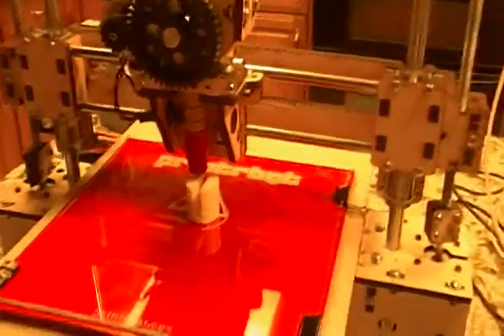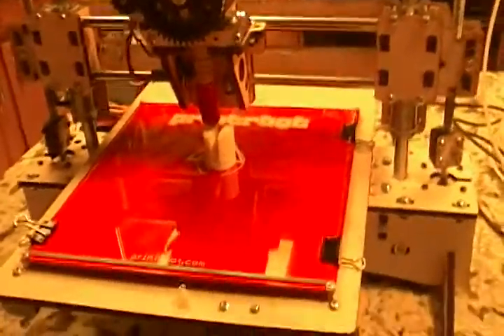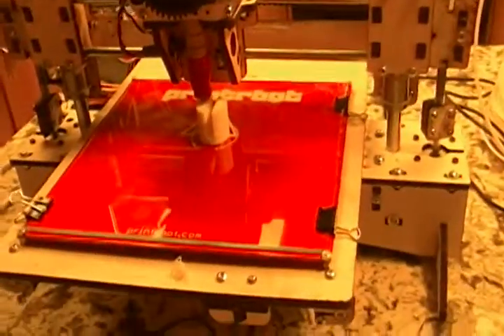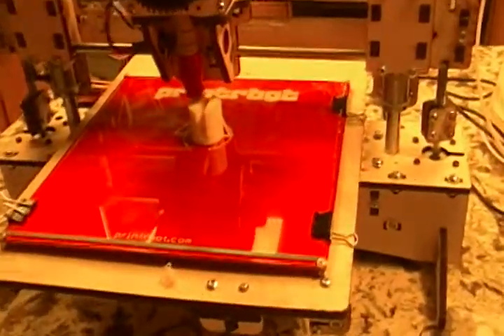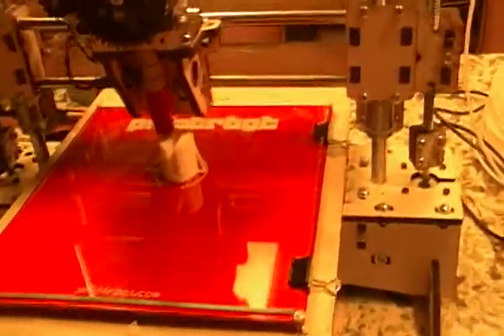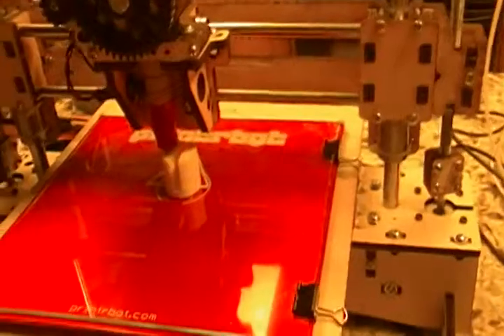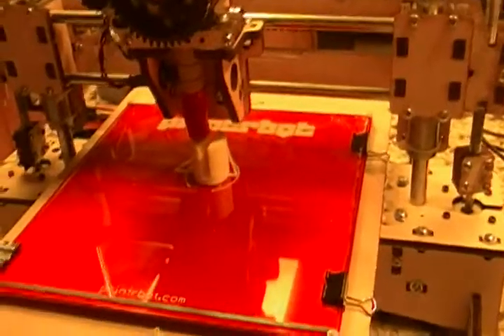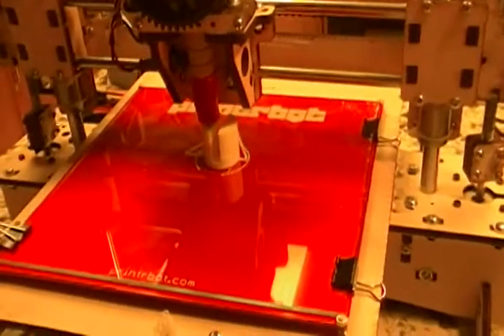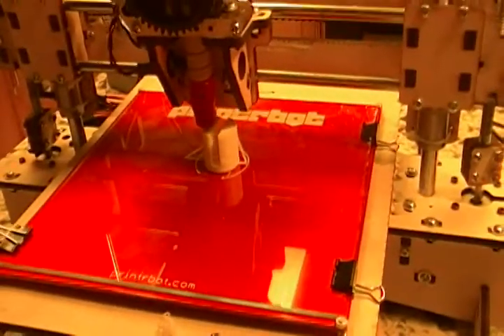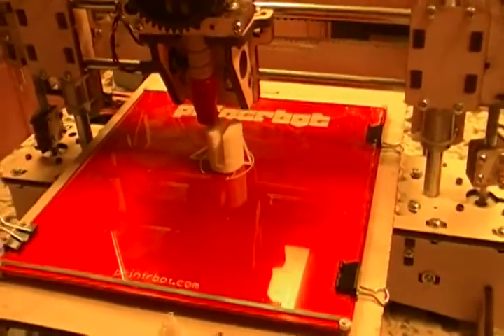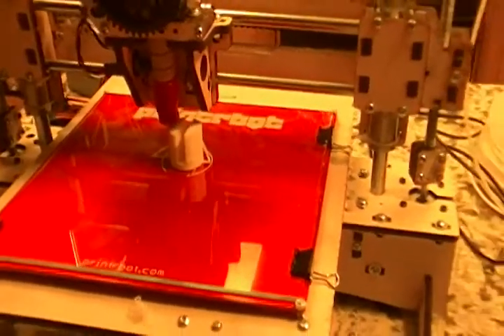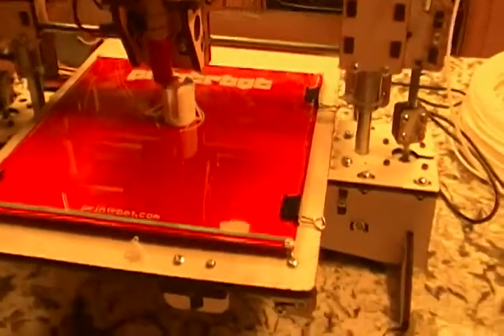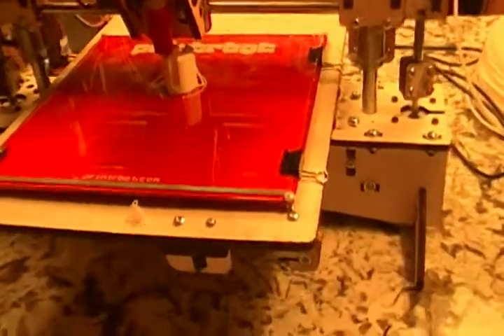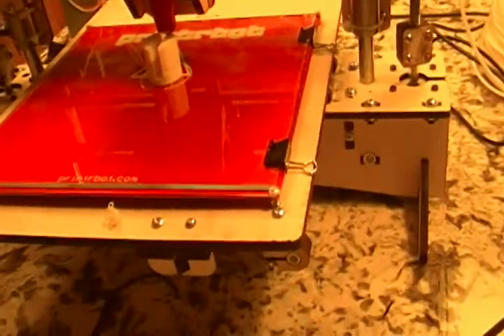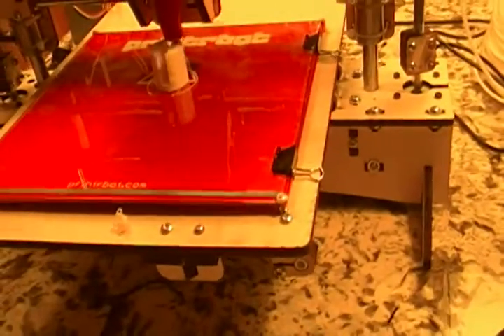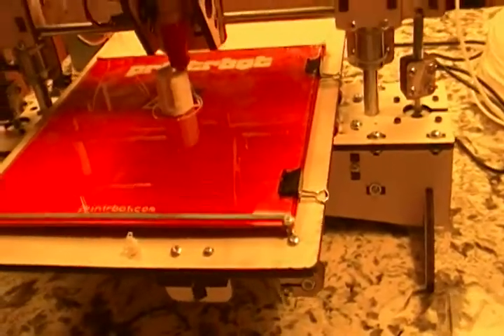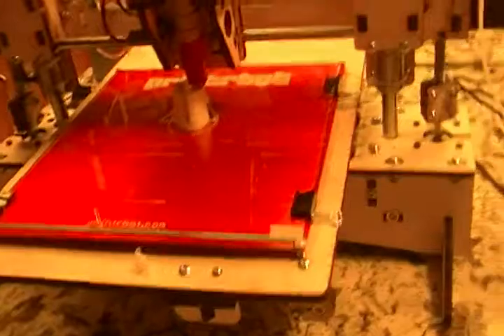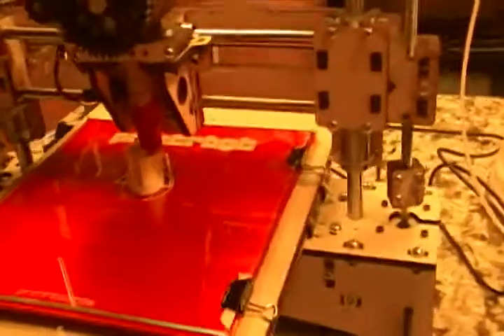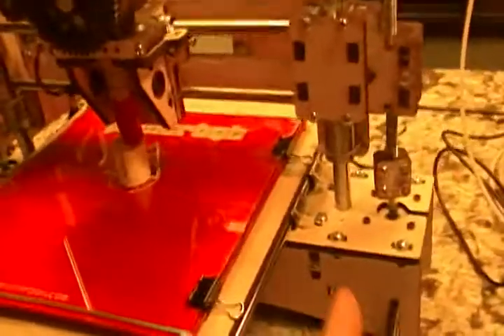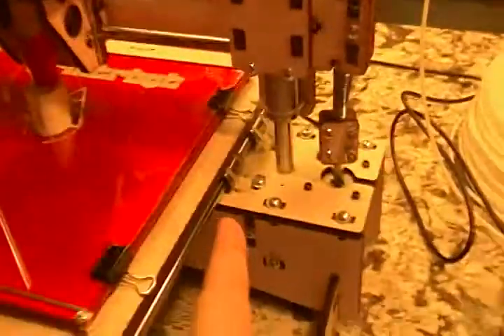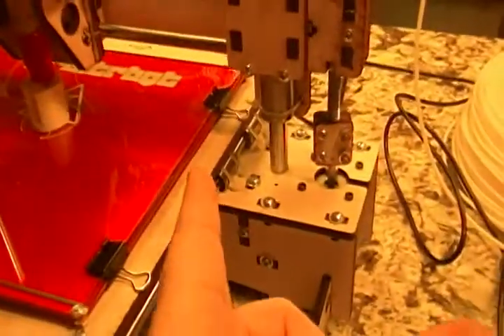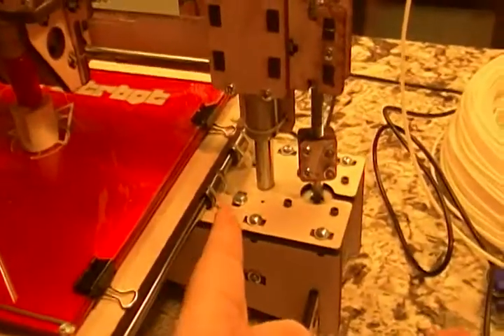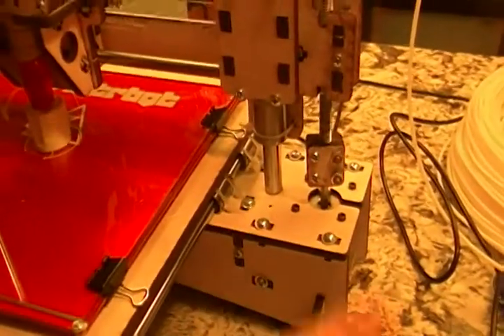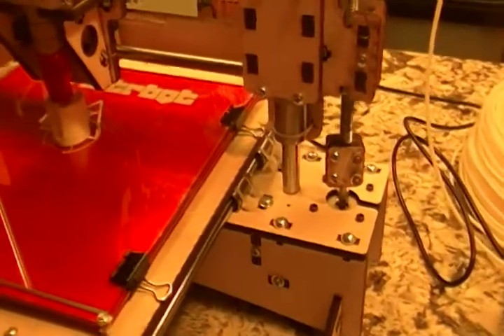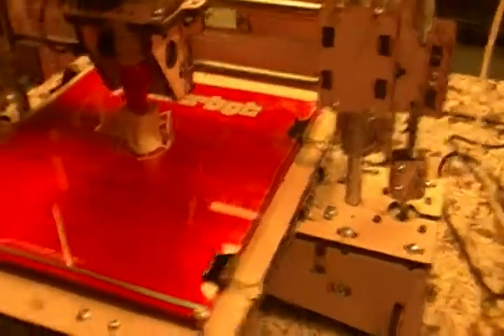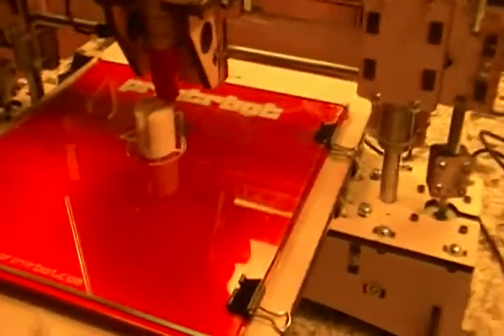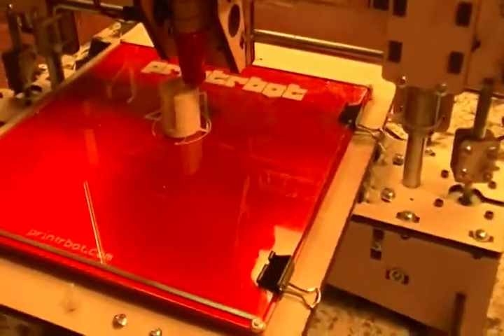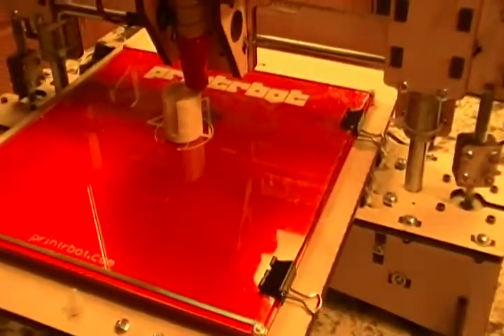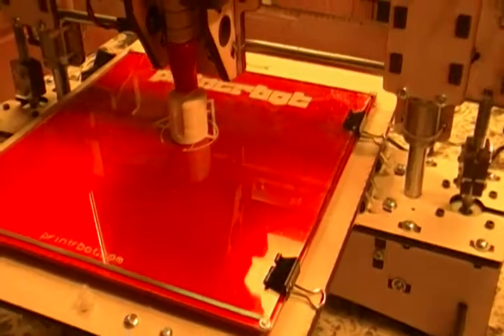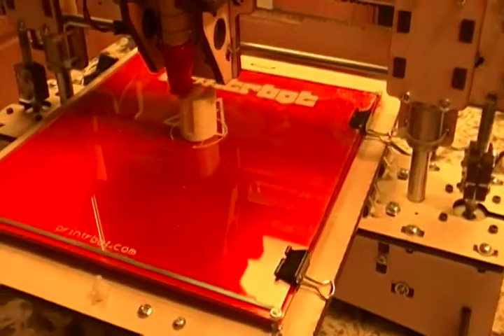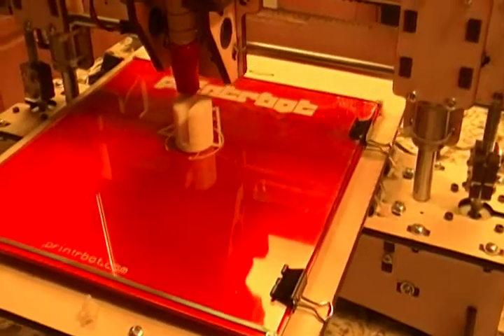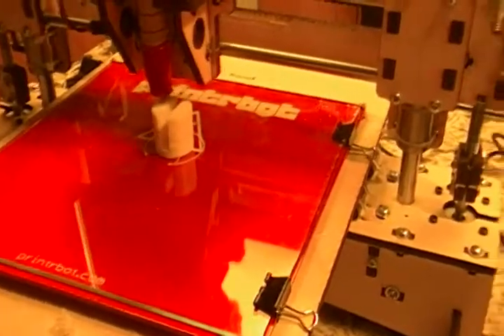You can see that there's a bed that's moving back and forth in the wide direction. There's actually a belt underneath that connects to a stepper motor back in this area, and that stepper motor is what's moving the bed backwards and forwards.